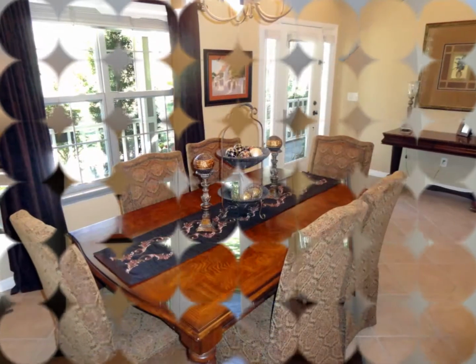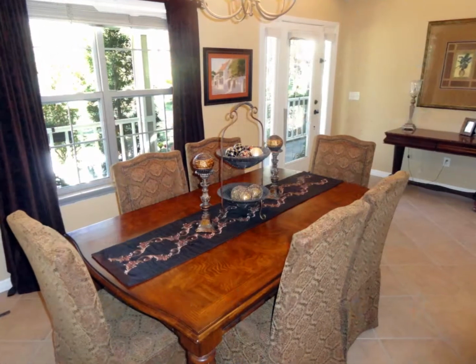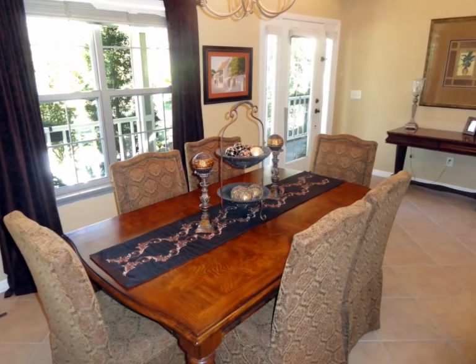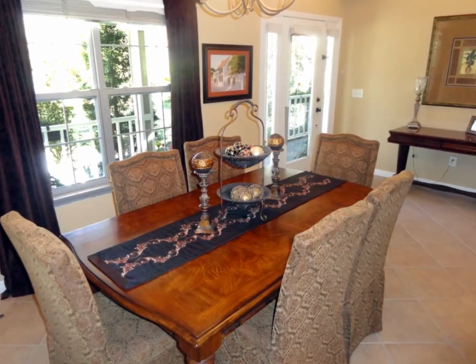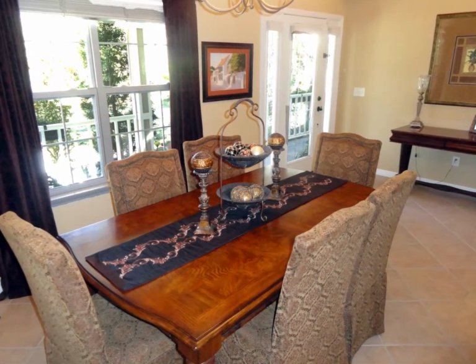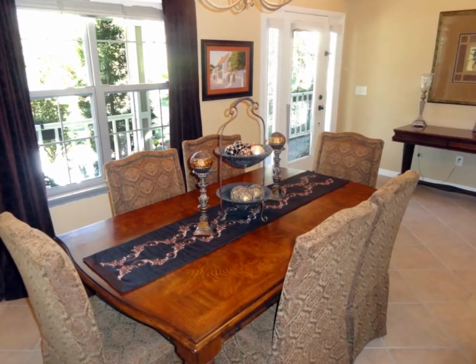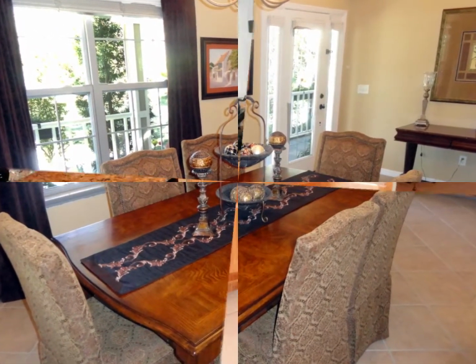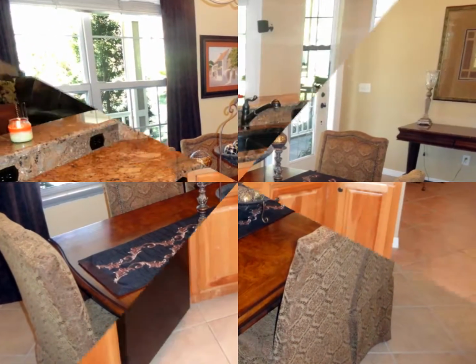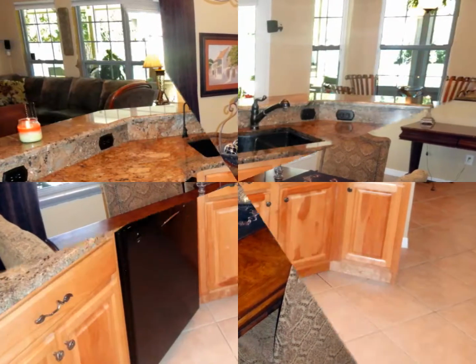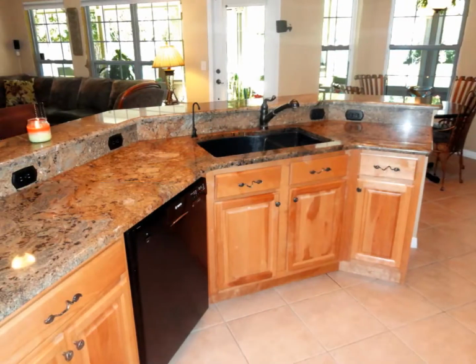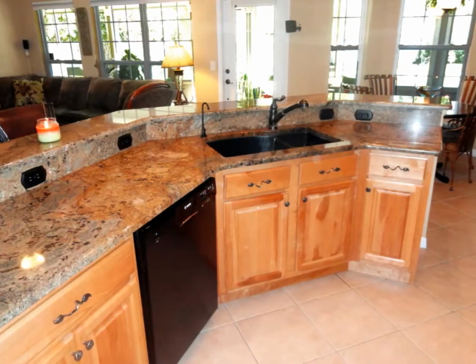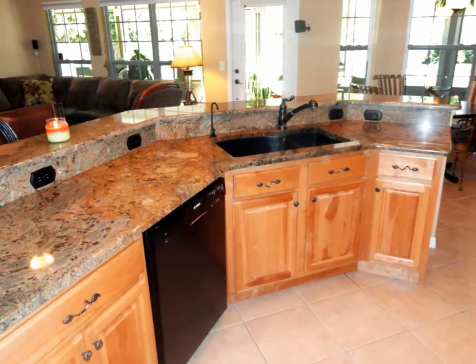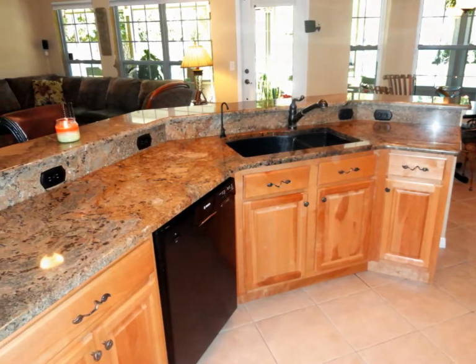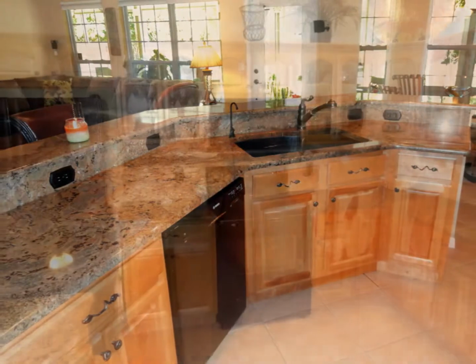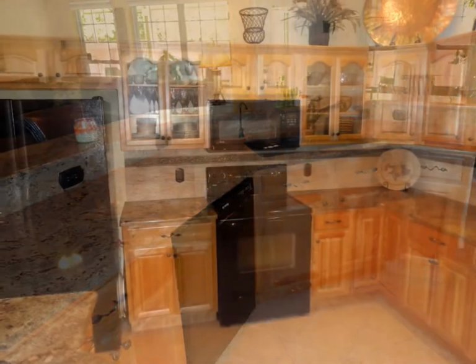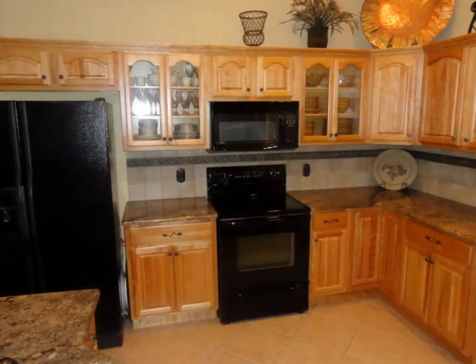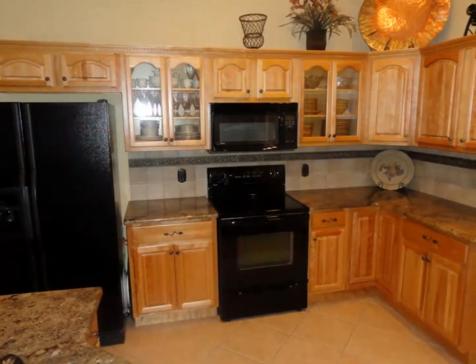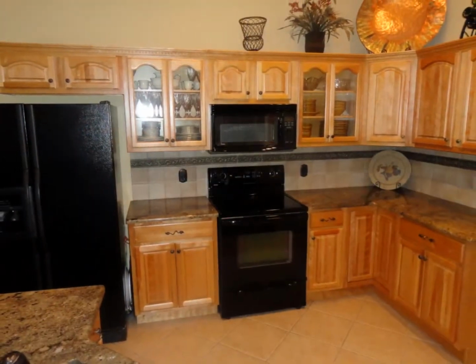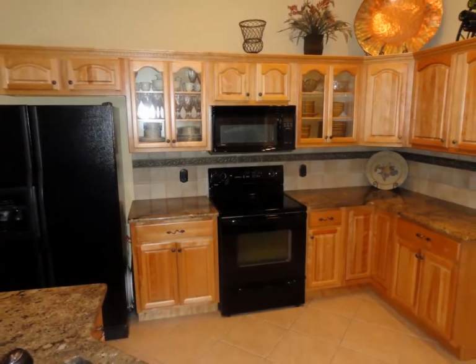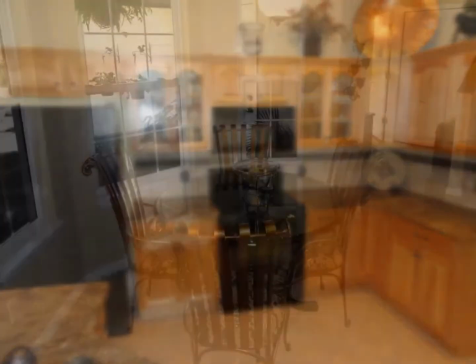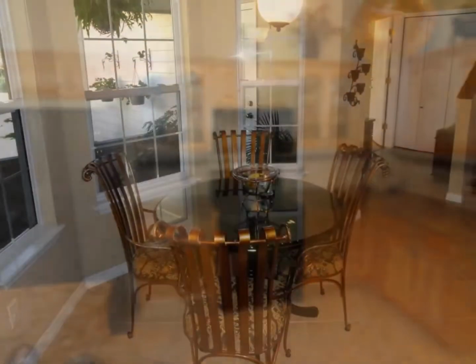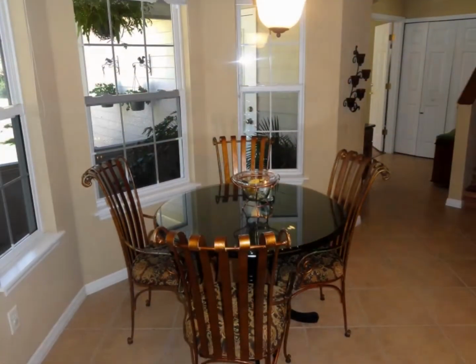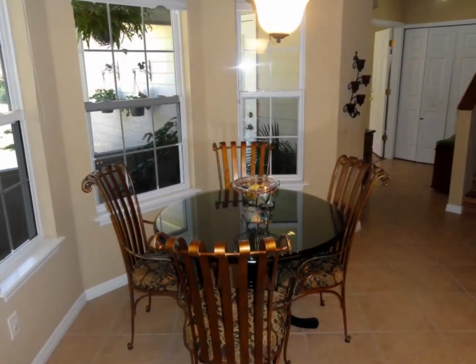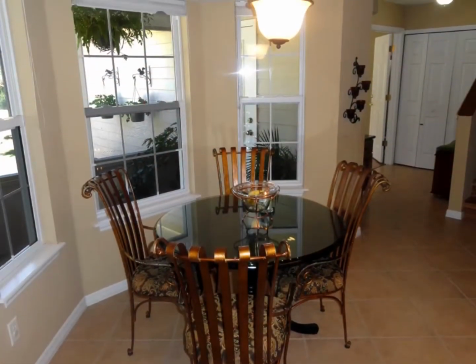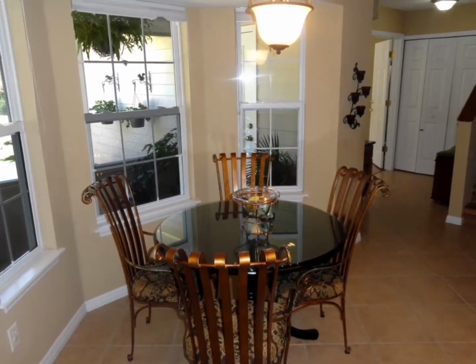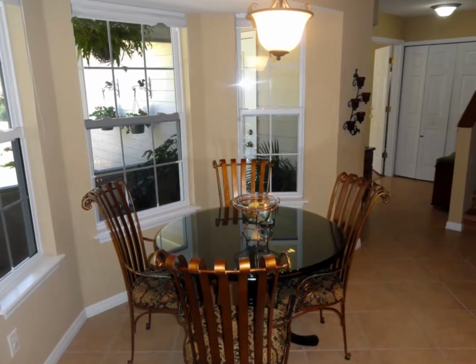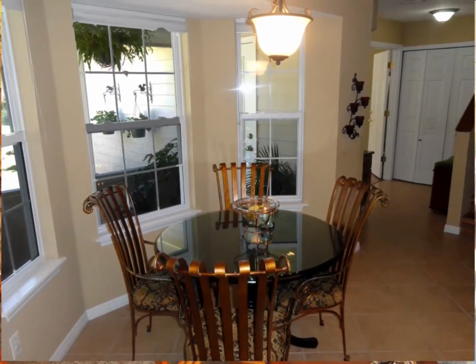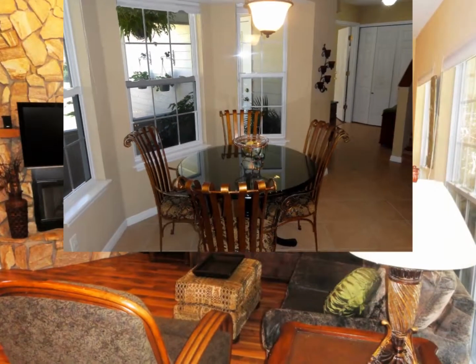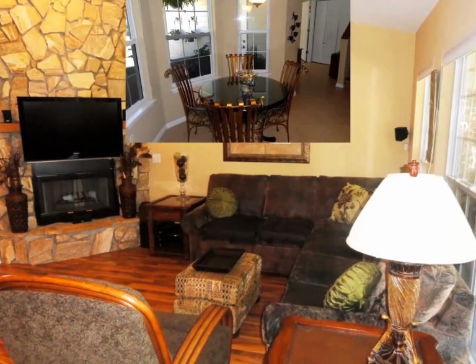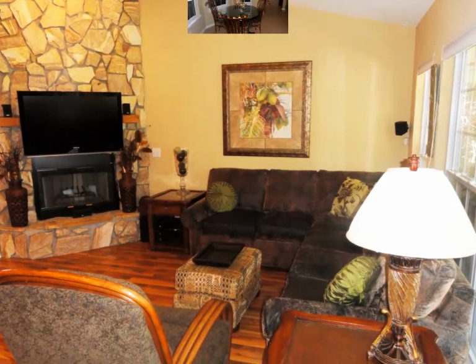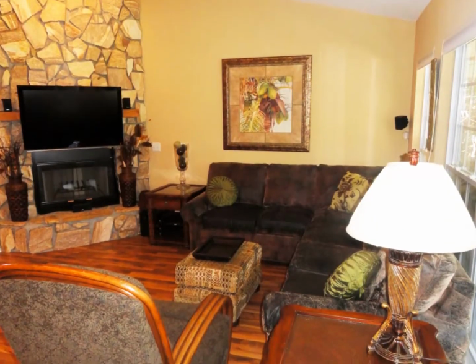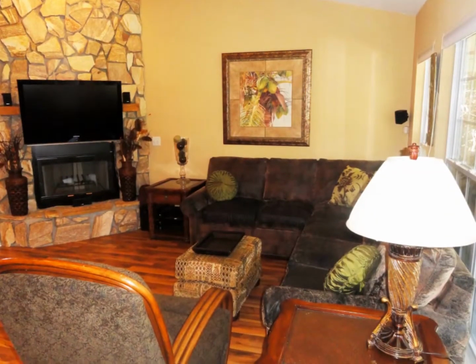Features include a separate formal dining room, a kitchen with double granite sink and granite countertops with all wood cabinetry, a separate breakfast nook area, and a living room with a stone fireplace and vaulted ceilings.